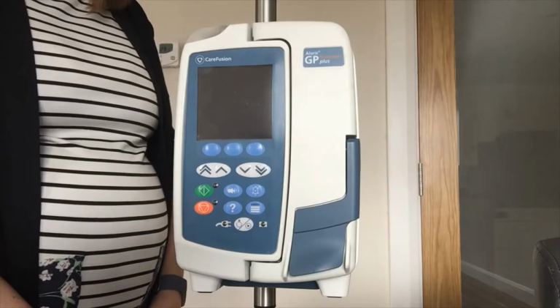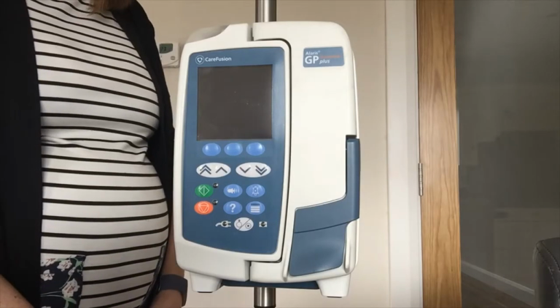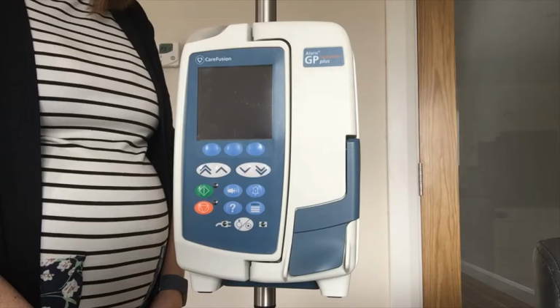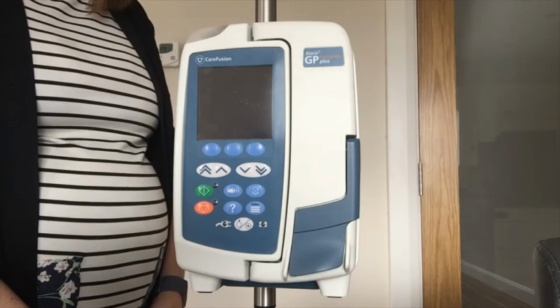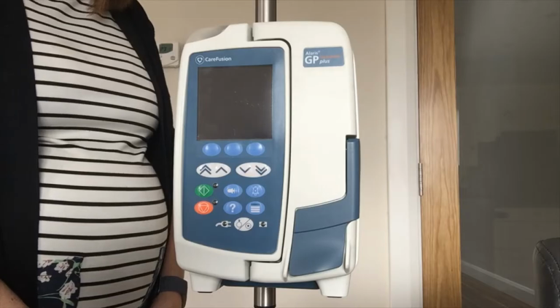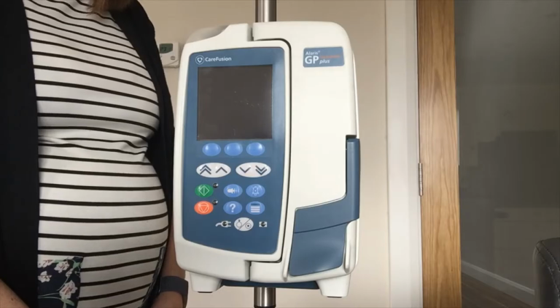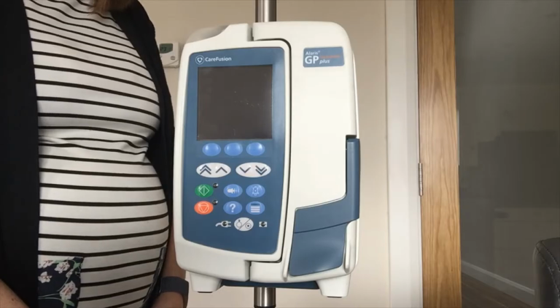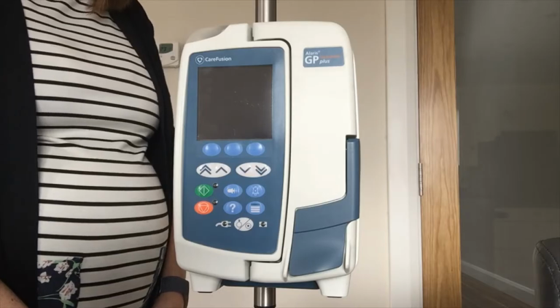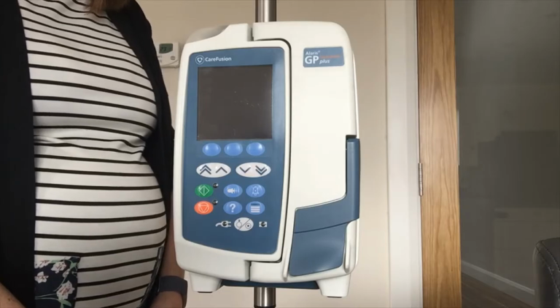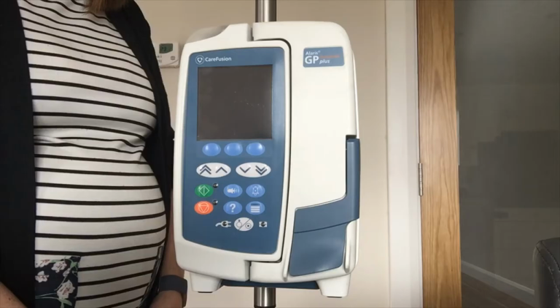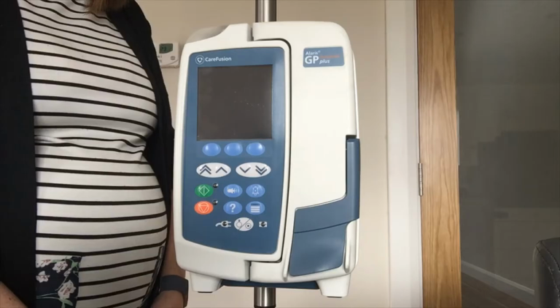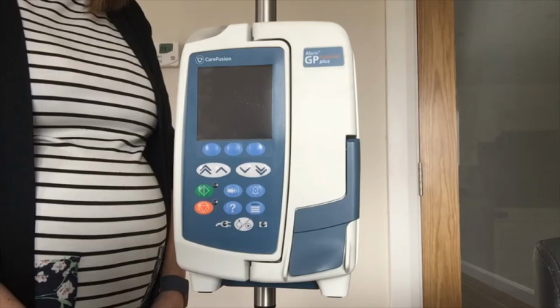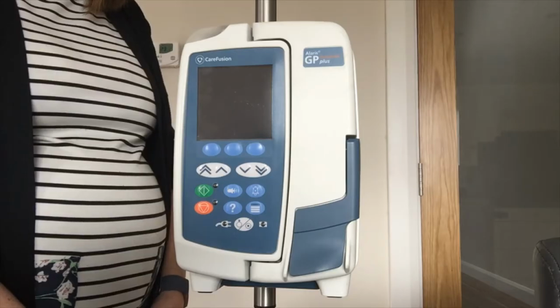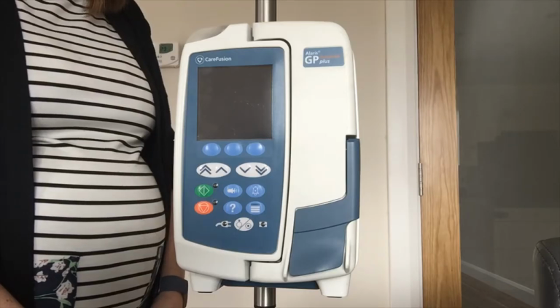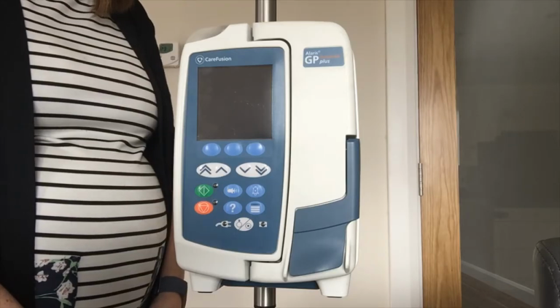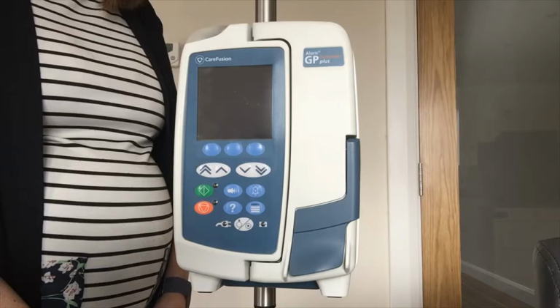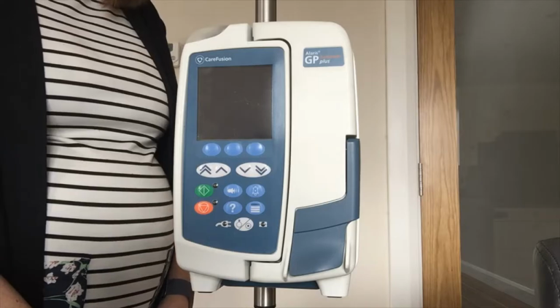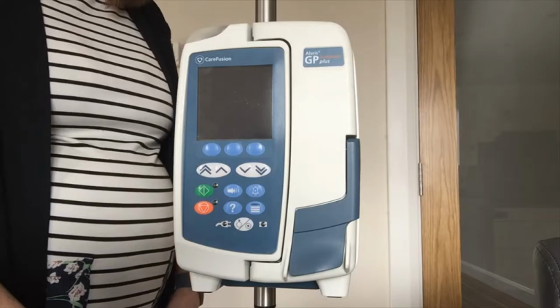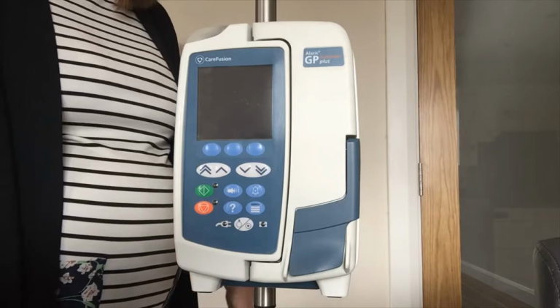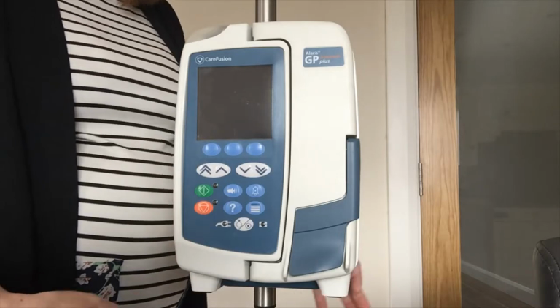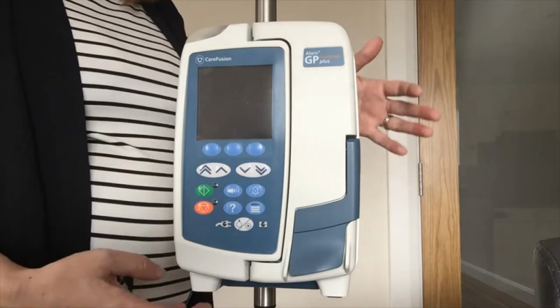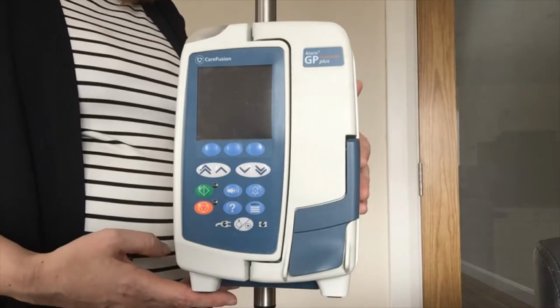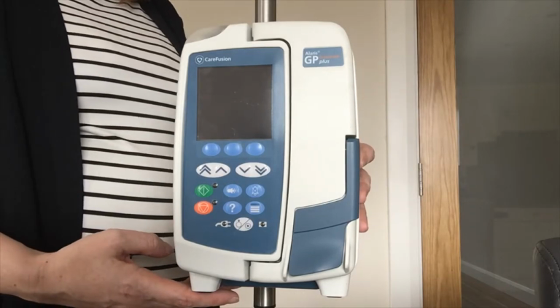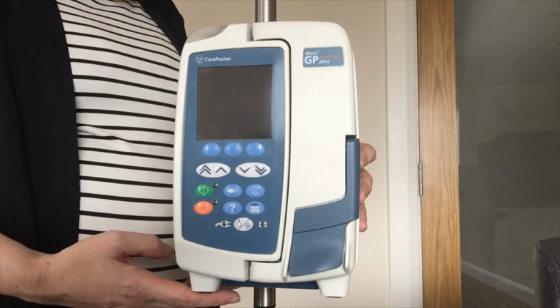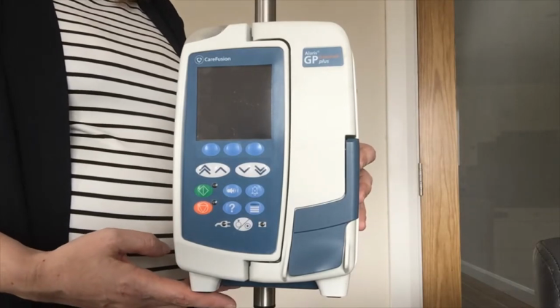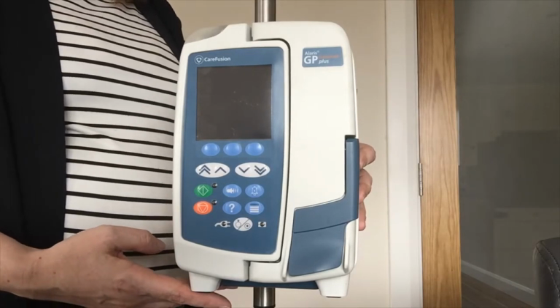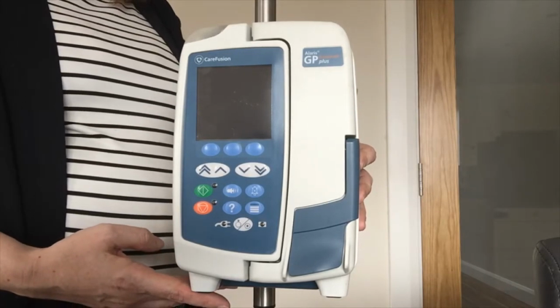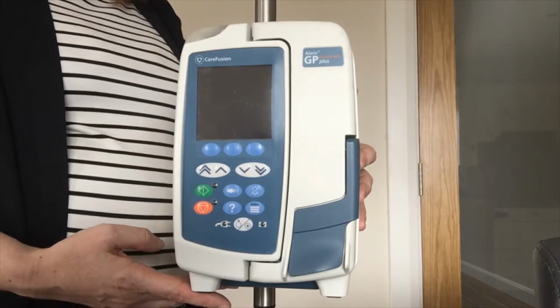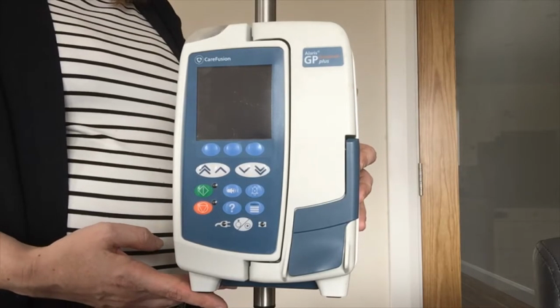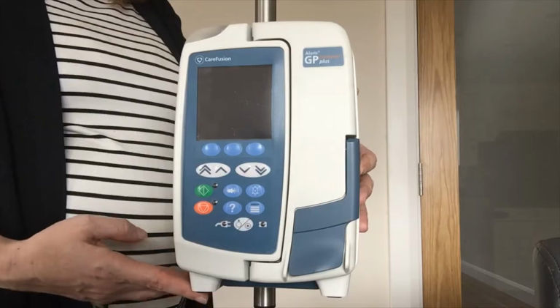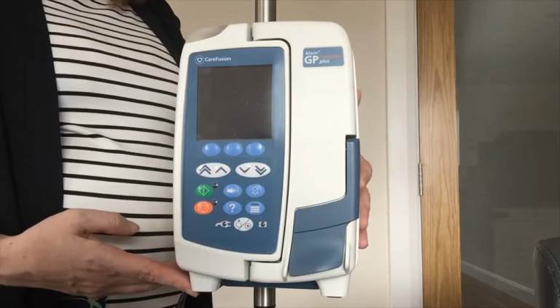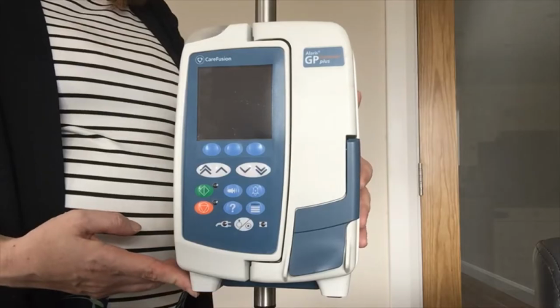BD volumetric pump training. For the purpose of training I am using the GP volumetric pump. Before you use any pump please make sure that they are clean, intact and have no cracks that any fluid can get into, so visually inspect your pump.